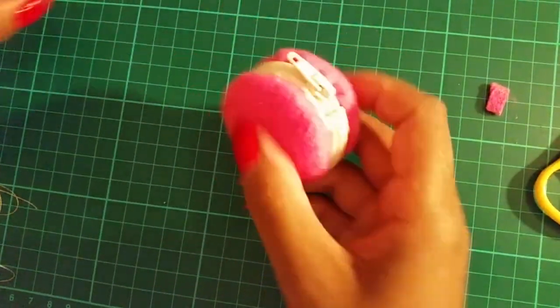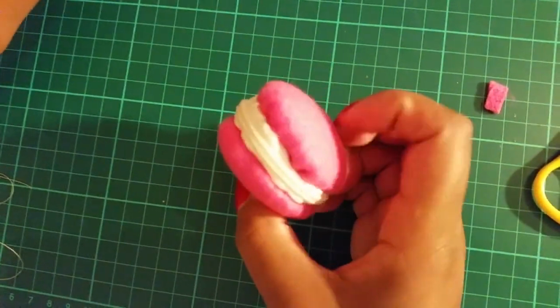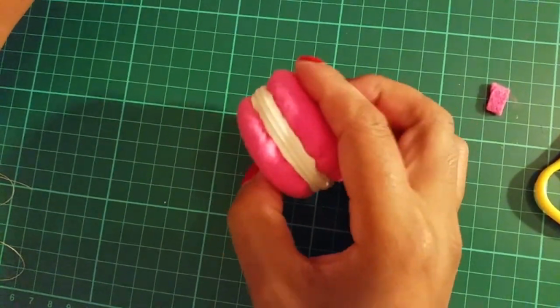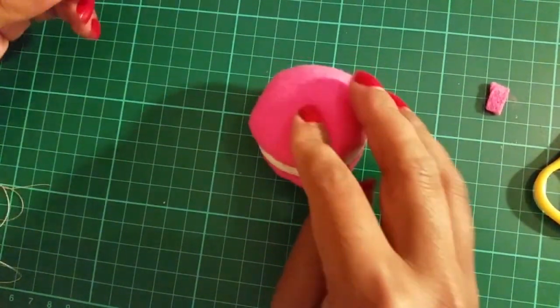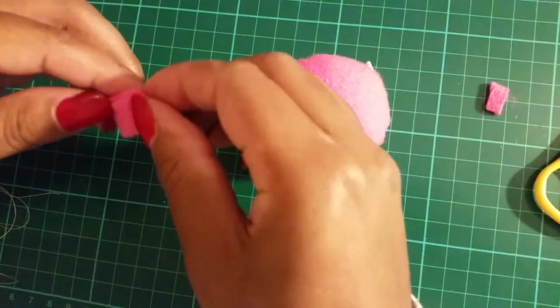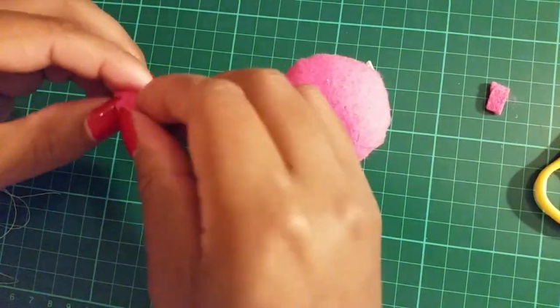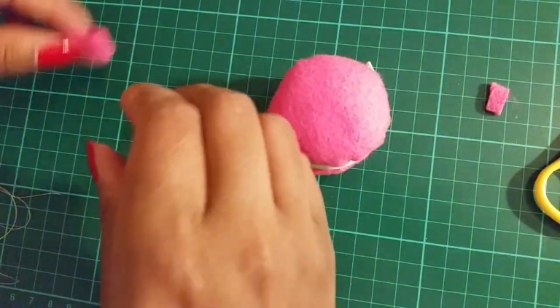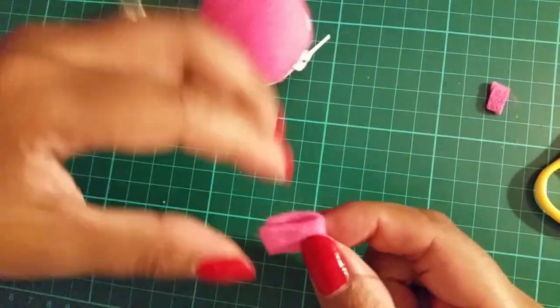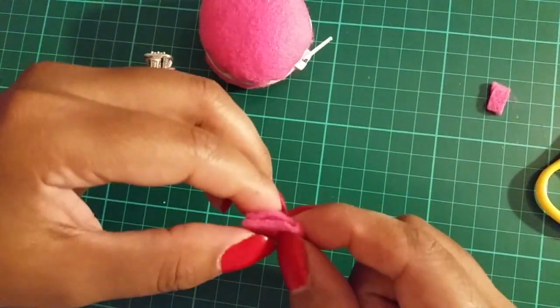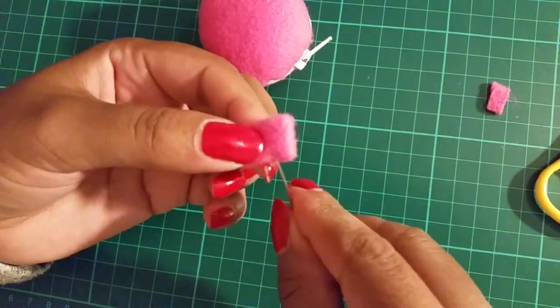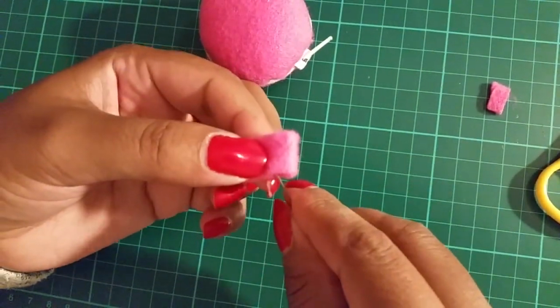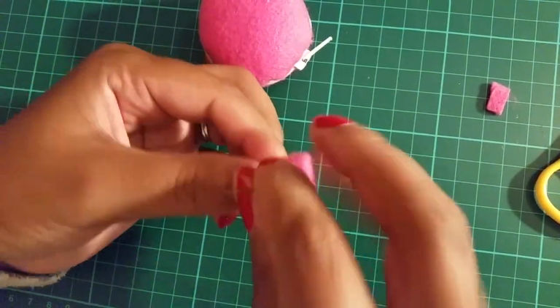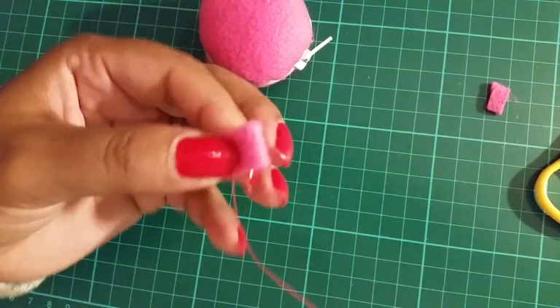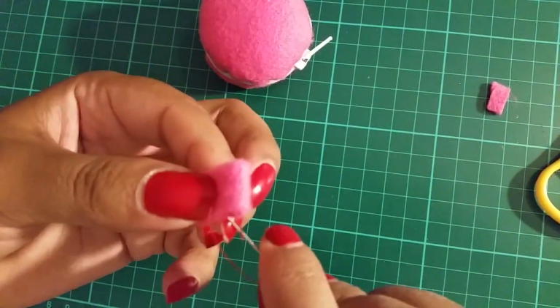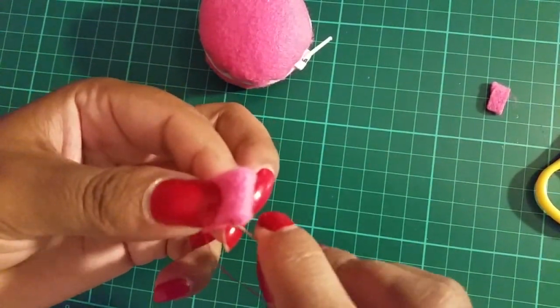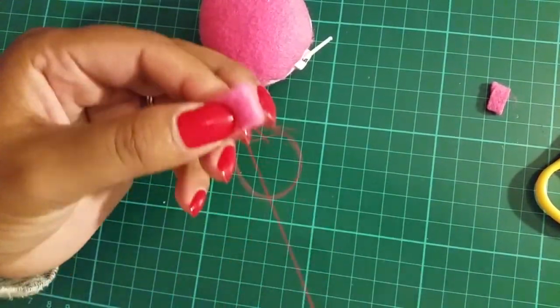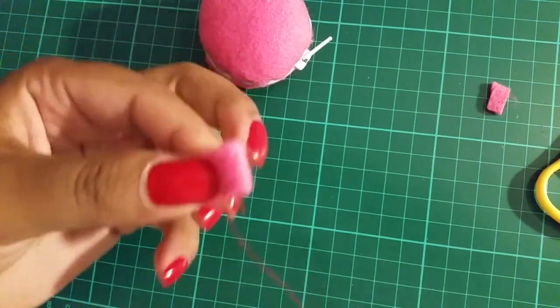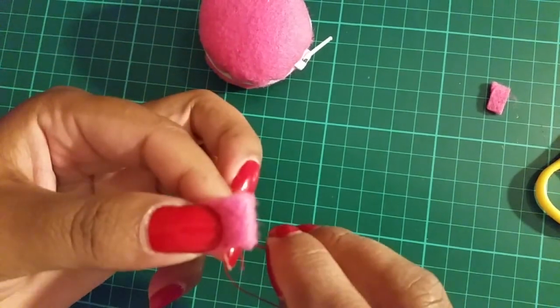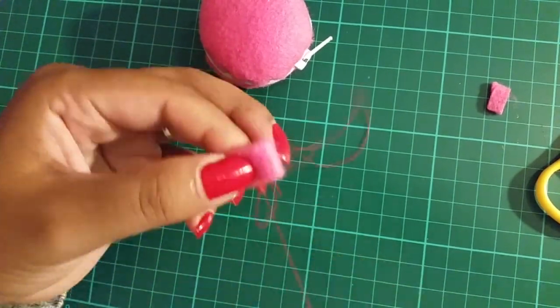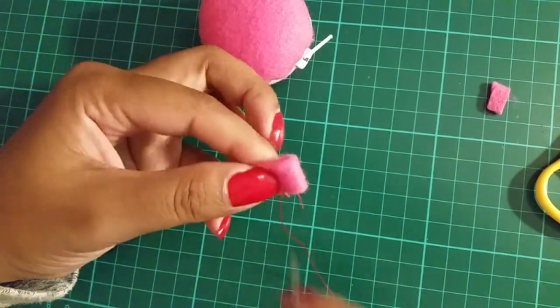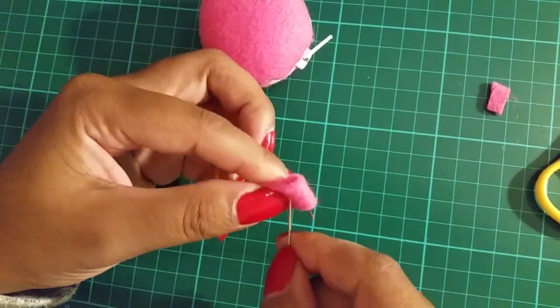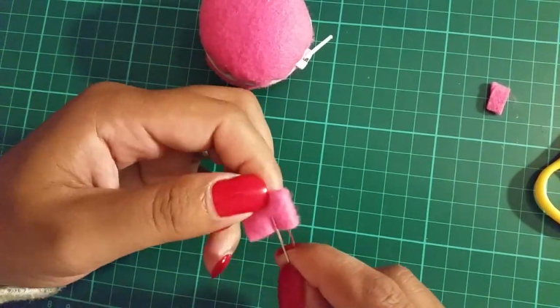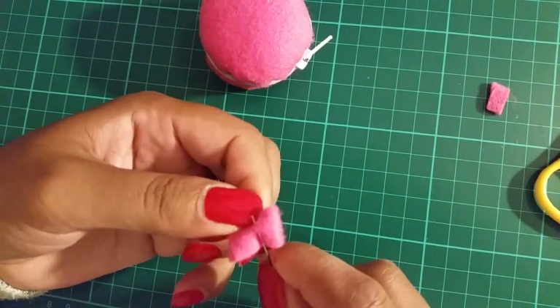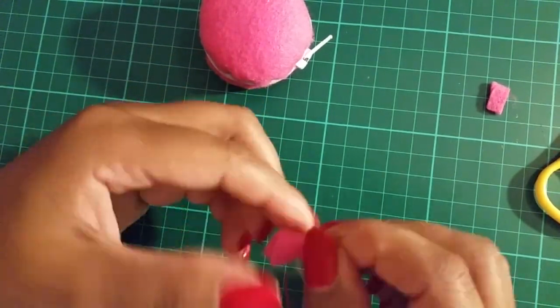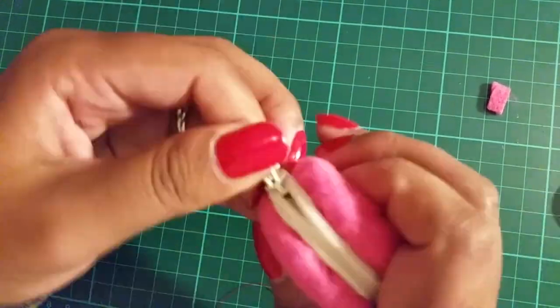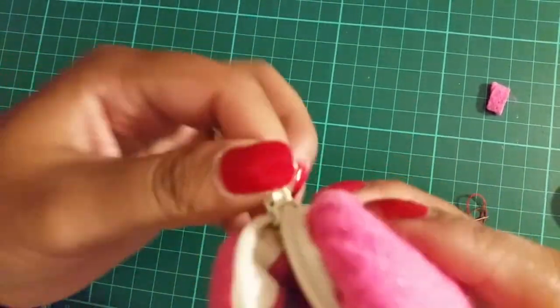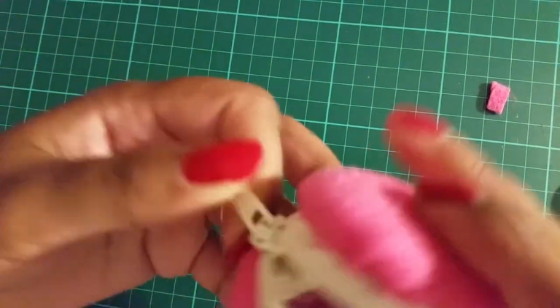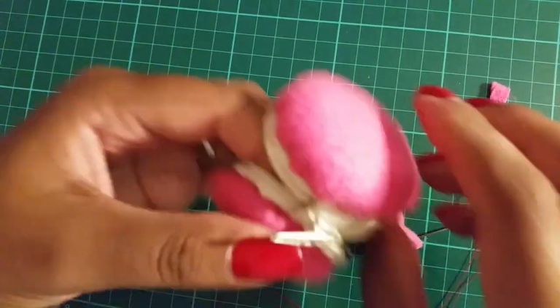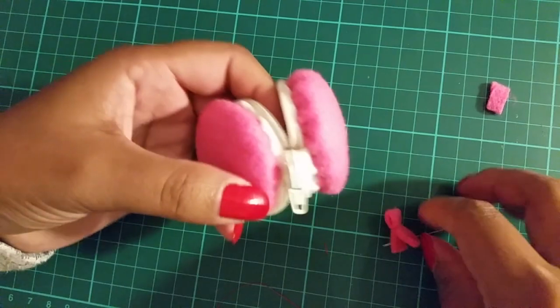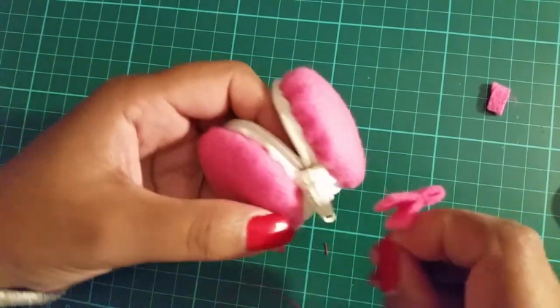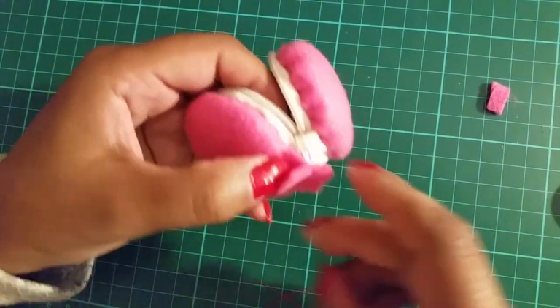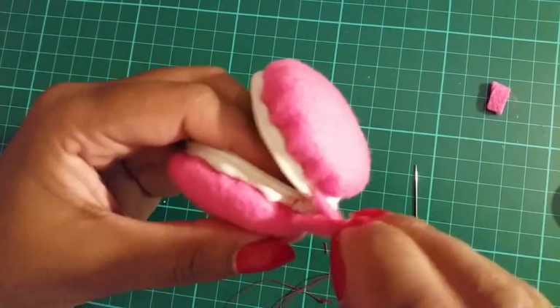If you want to make this into a keyring, take a small strip of felt, fold it in half and sew, leaving a small gap at the top. Now you can attach it to the macaroon.